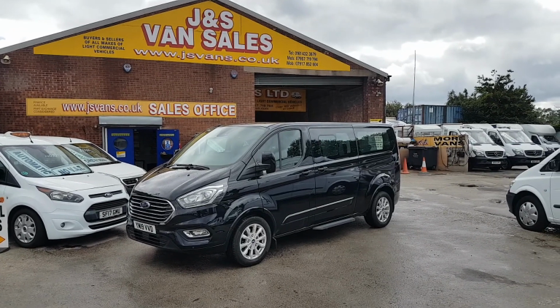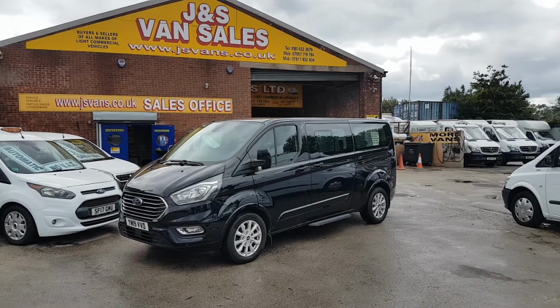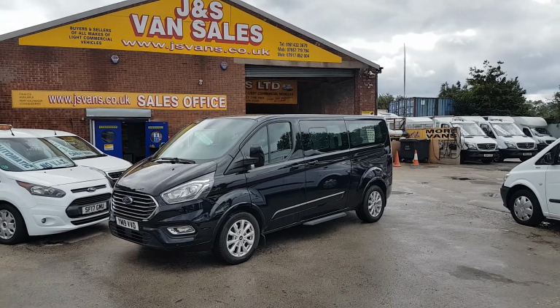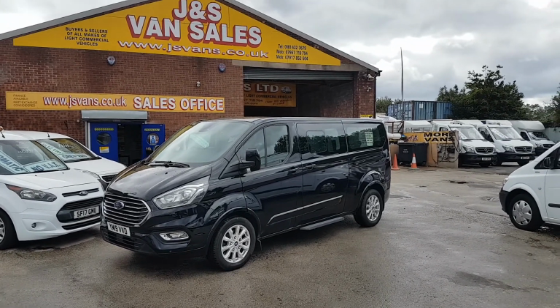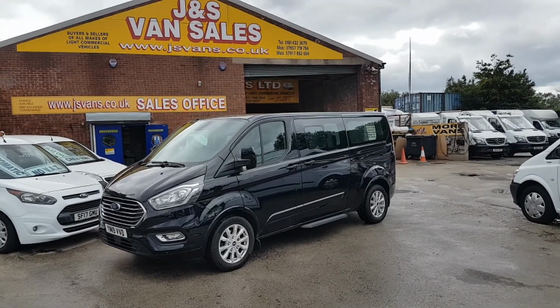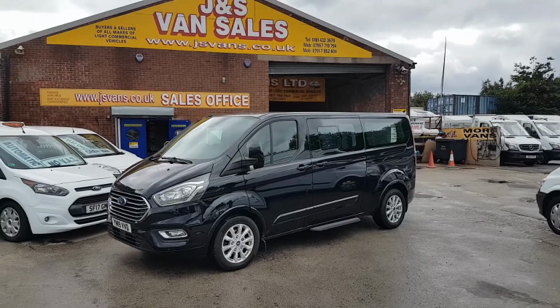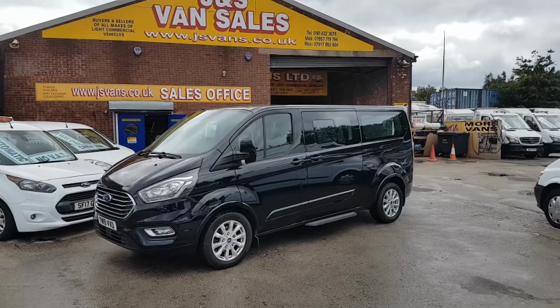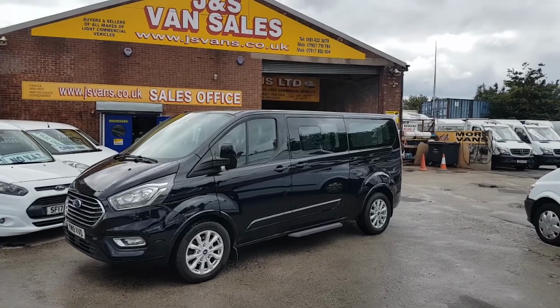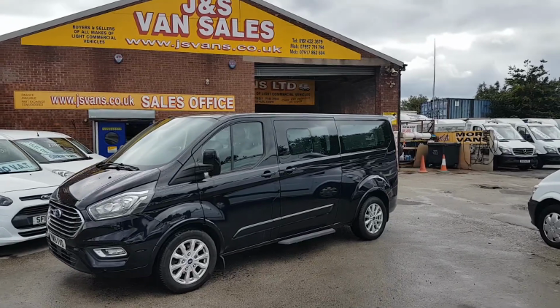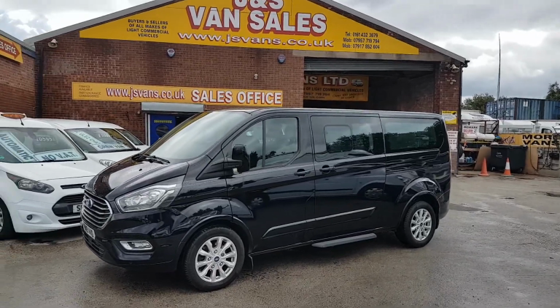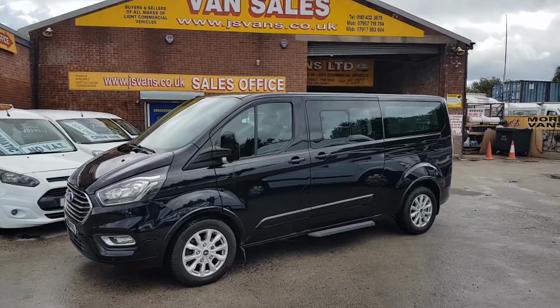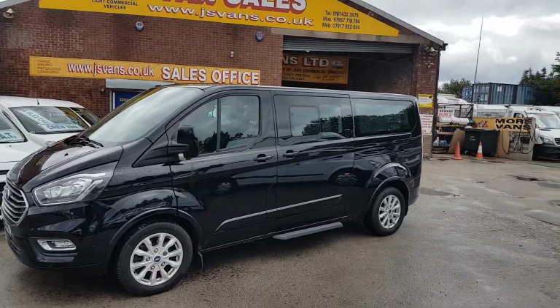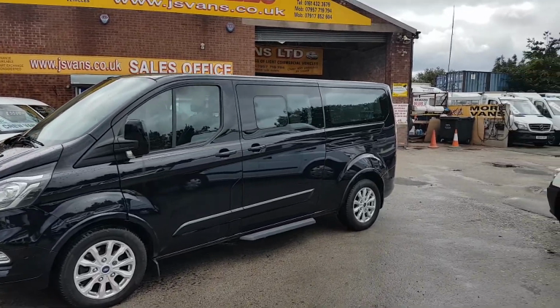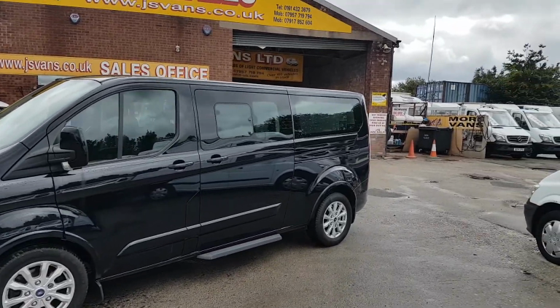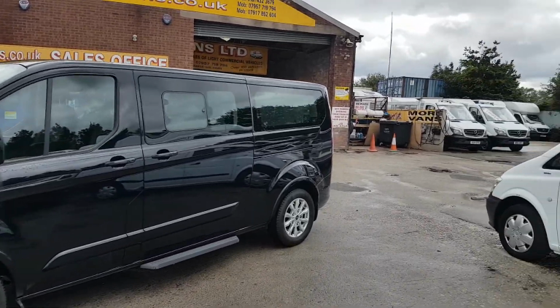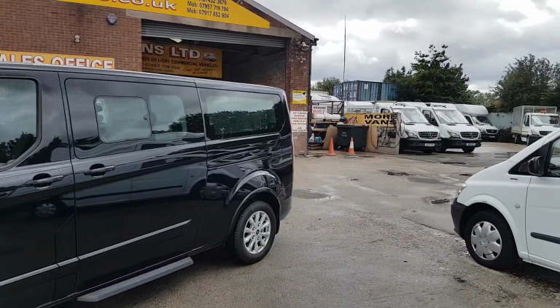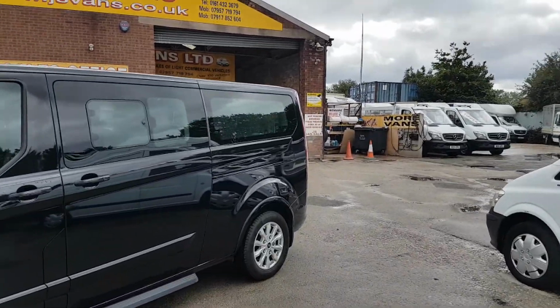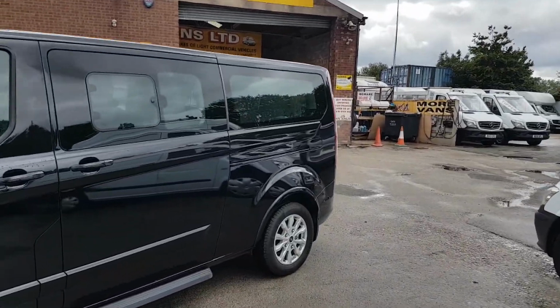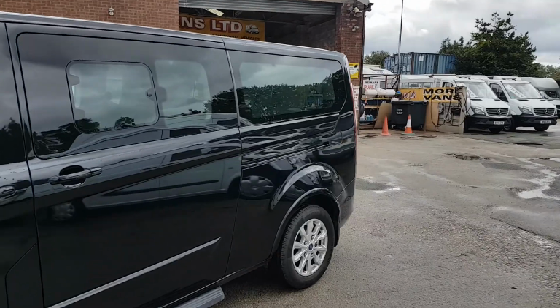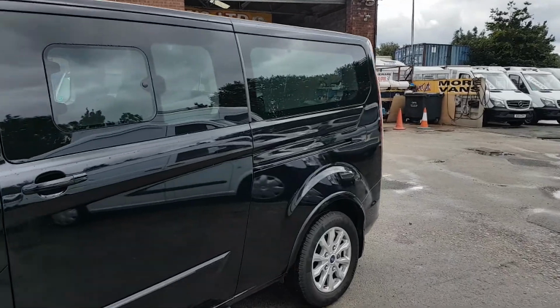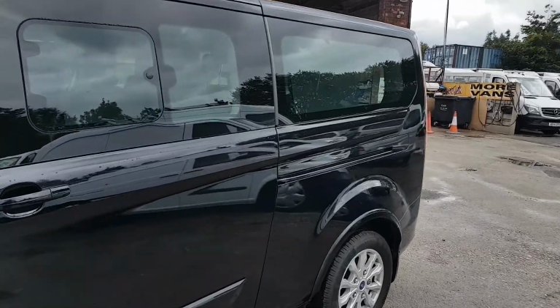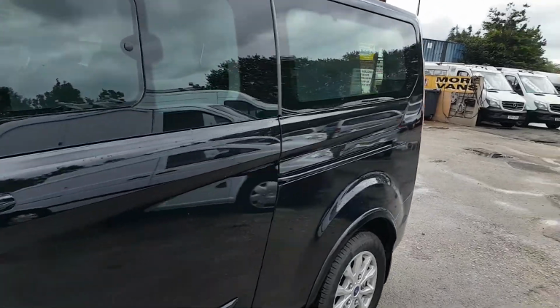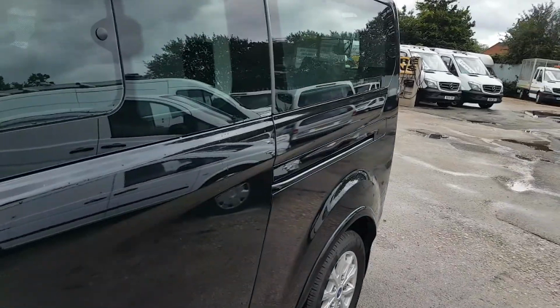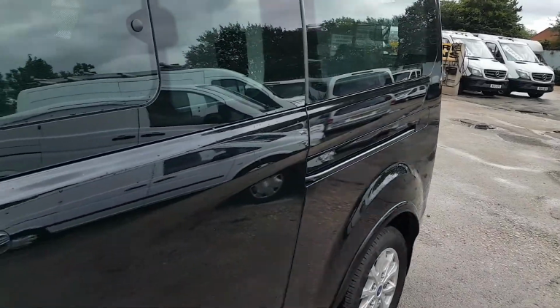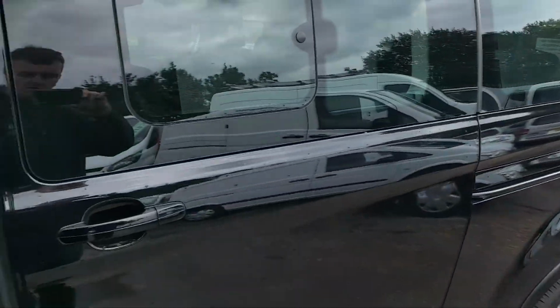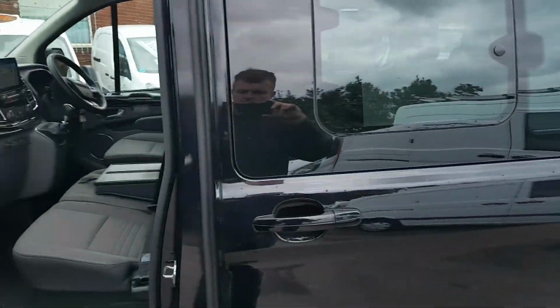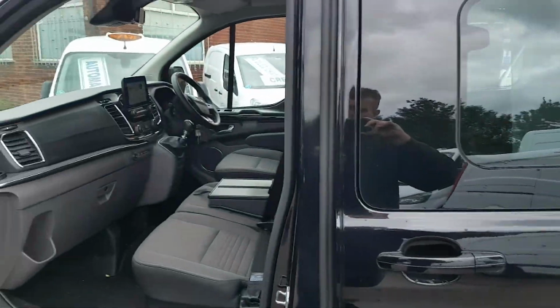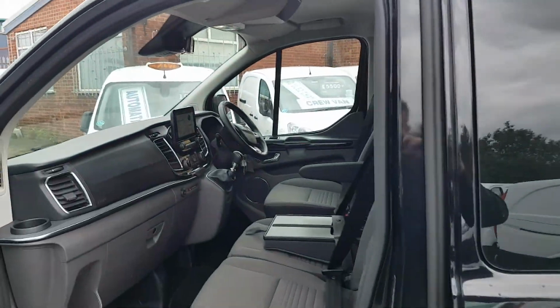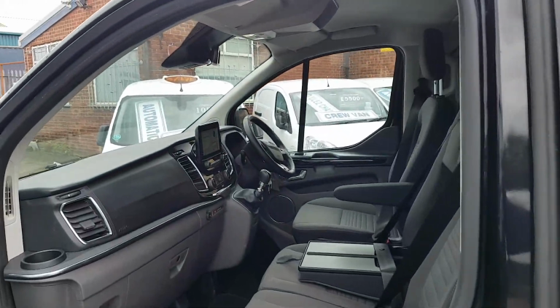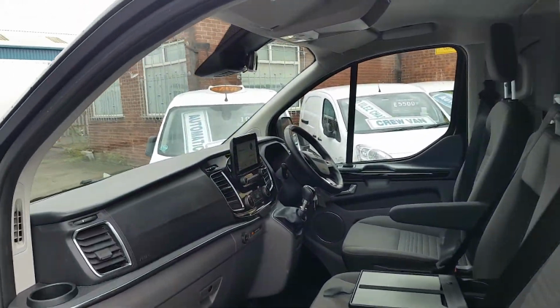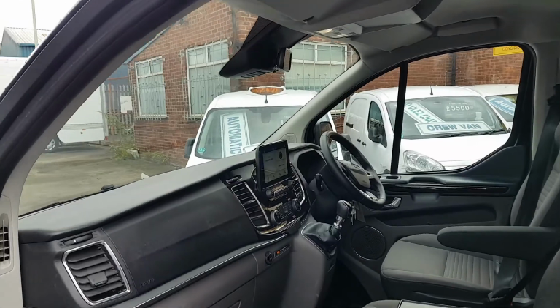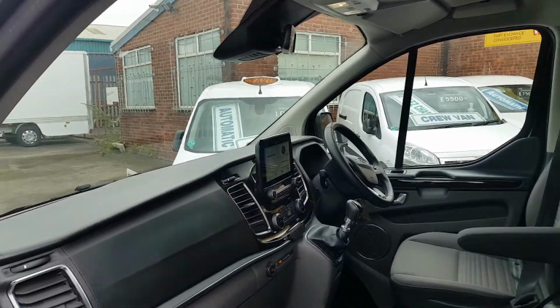It's got LED lights, alloy wheels, power folding mirrors. It's the long wheelbase model, still under warranty with the Ford dealers until 2022.